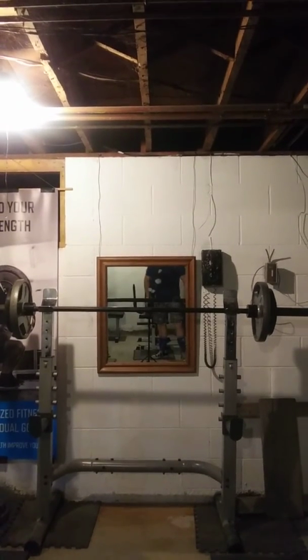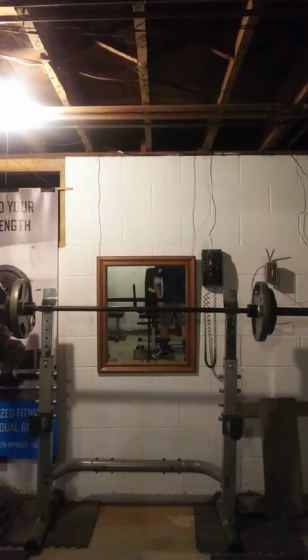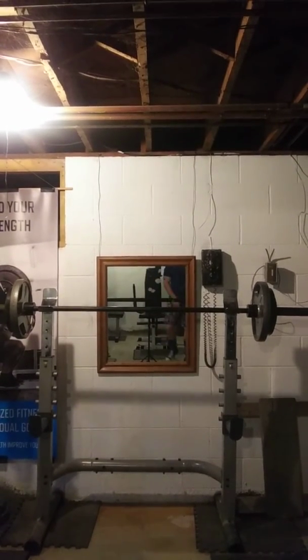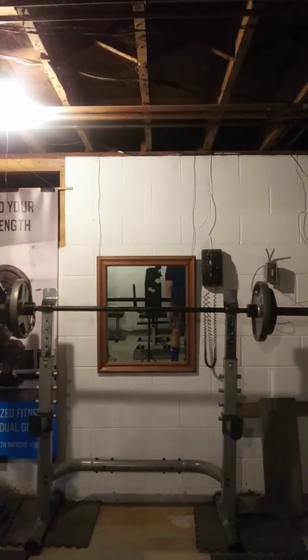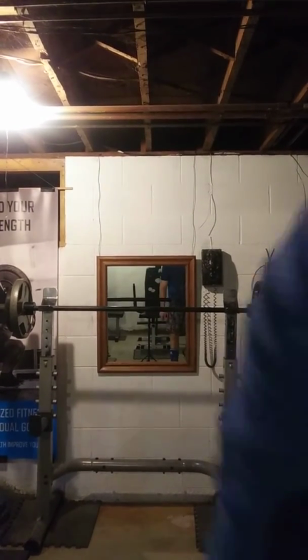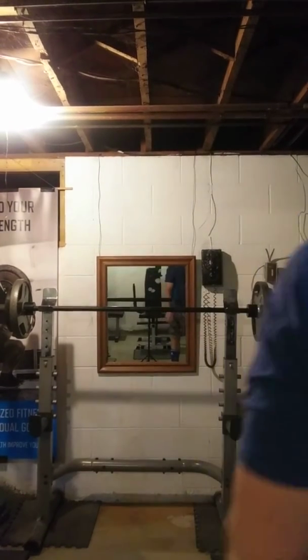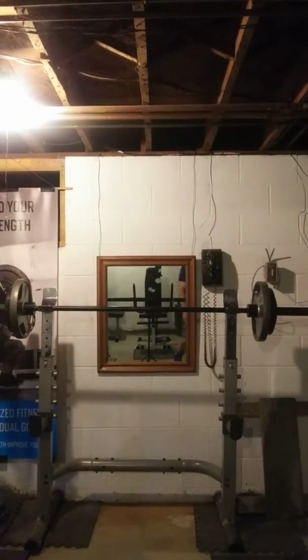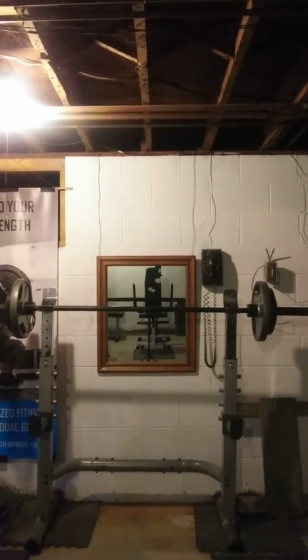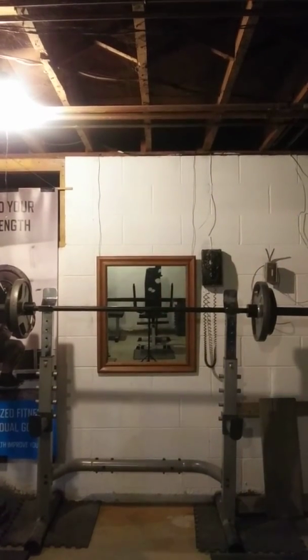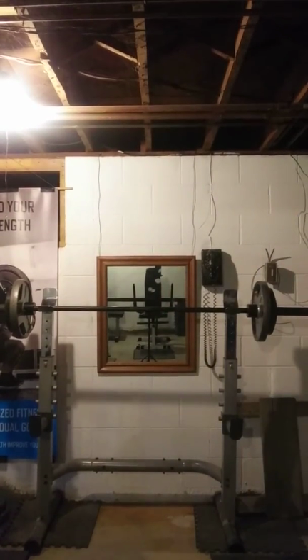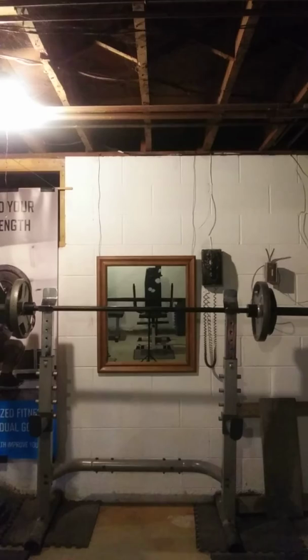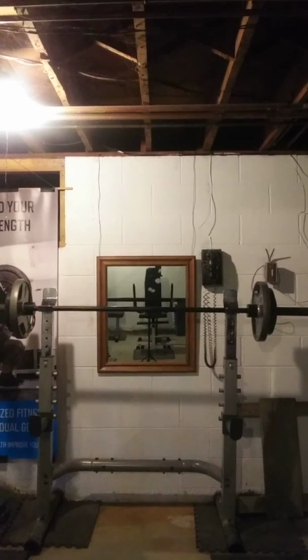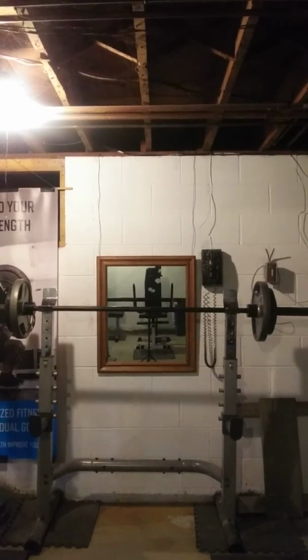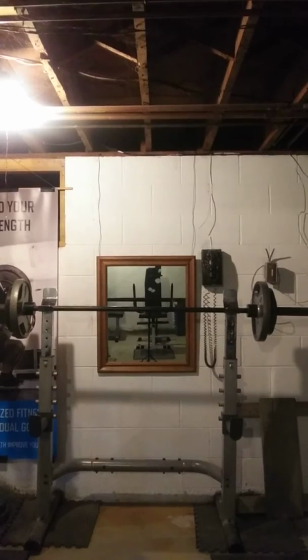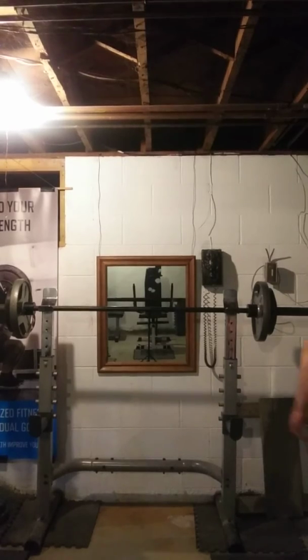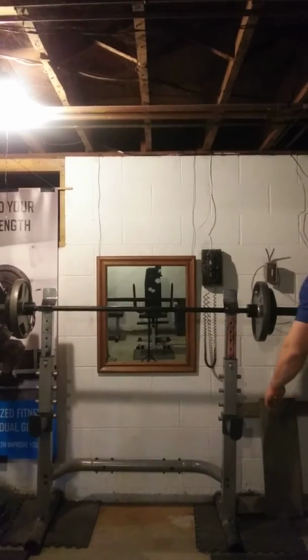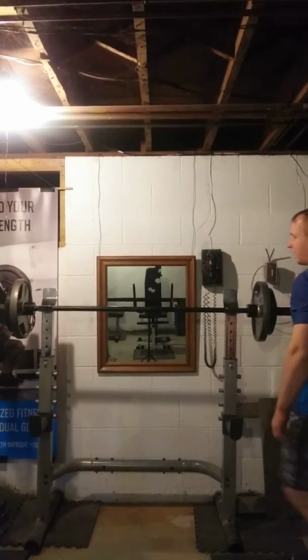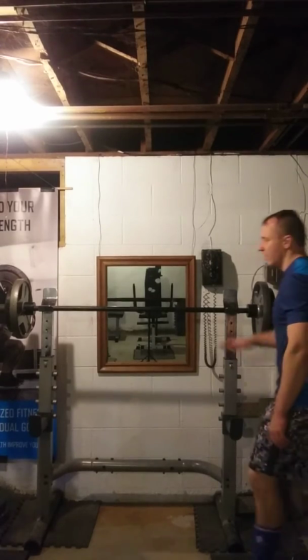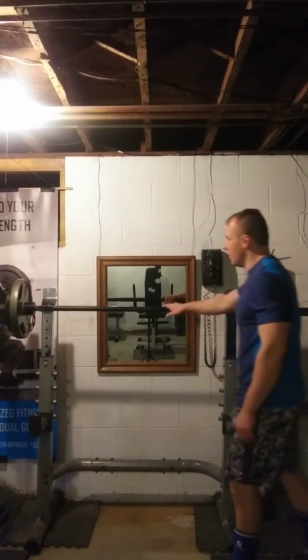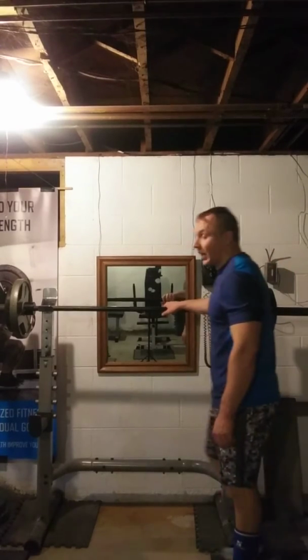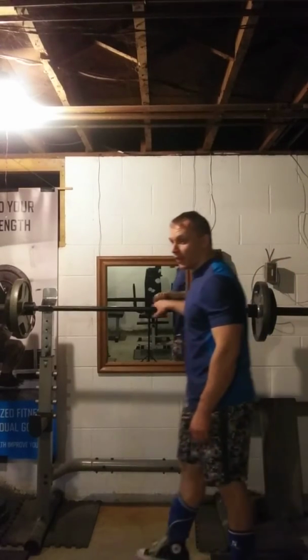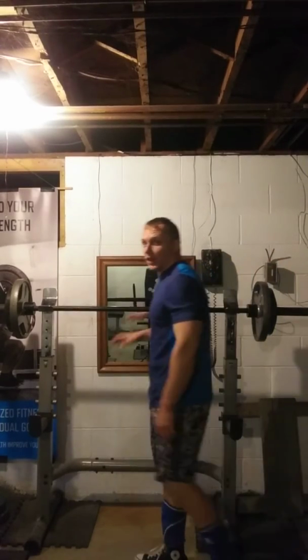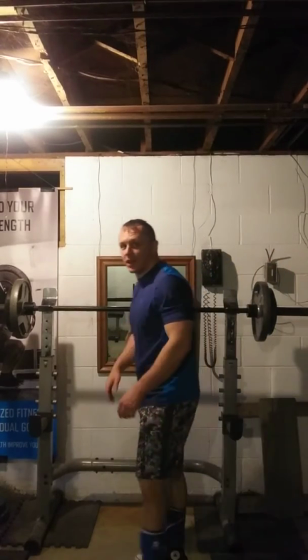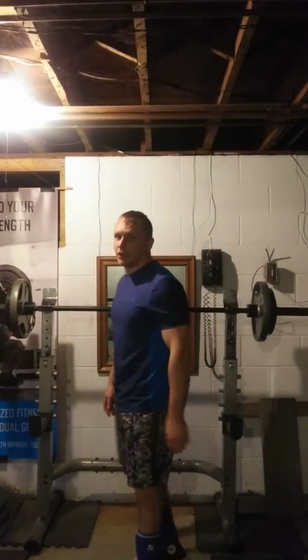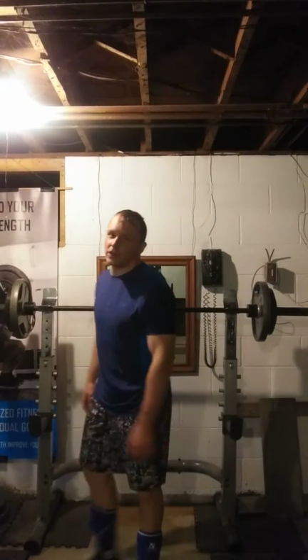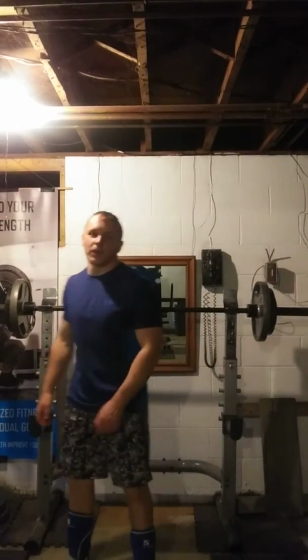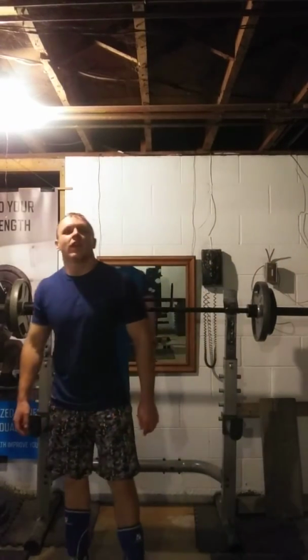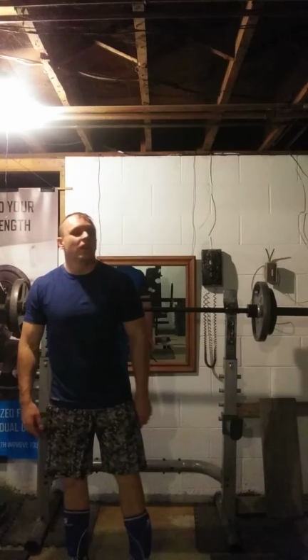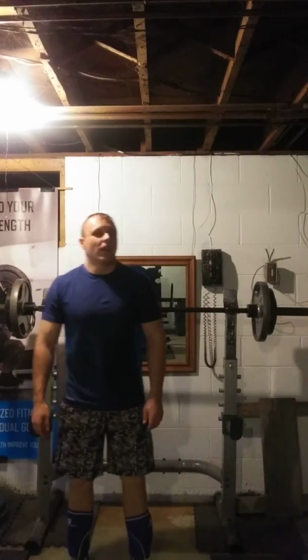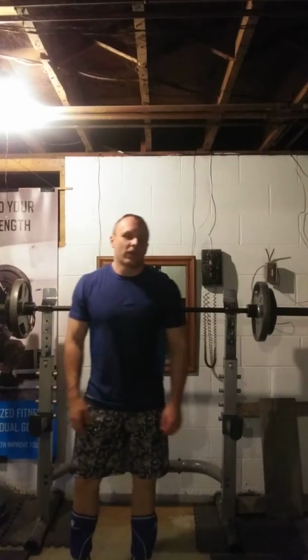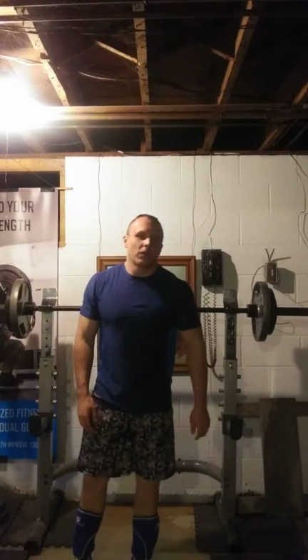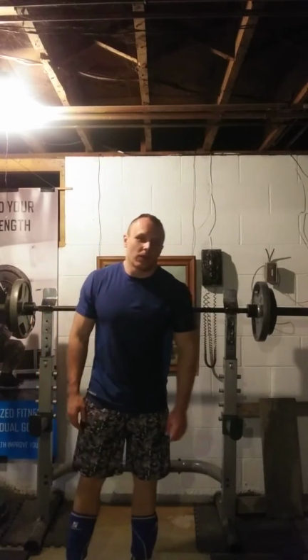Alright, now I want to do a video on an exercise that's gotten a bad reputation in the fitness community, and that is the good morning.